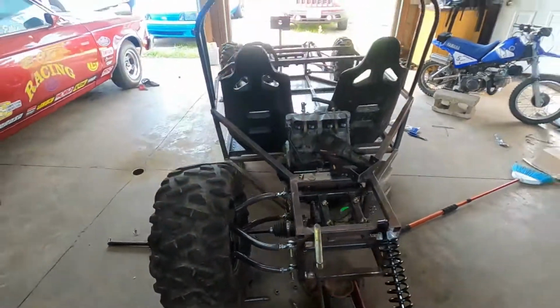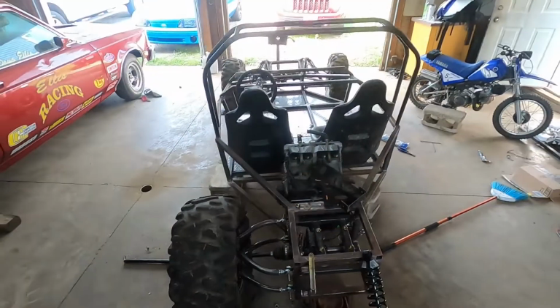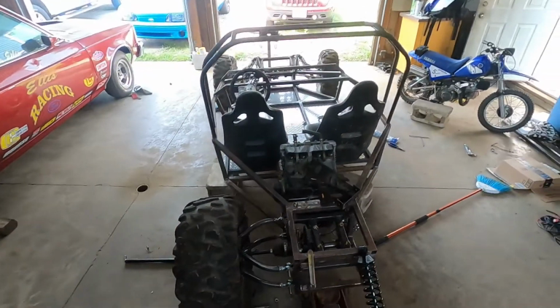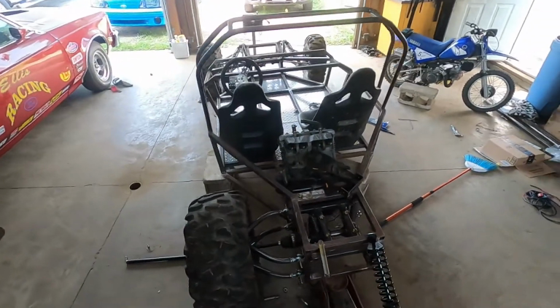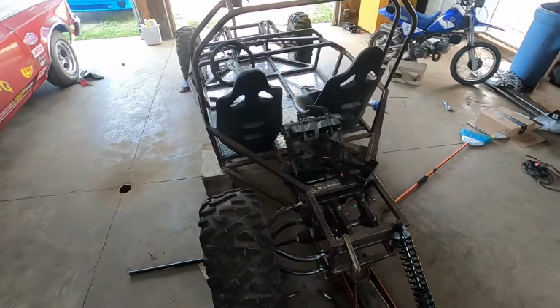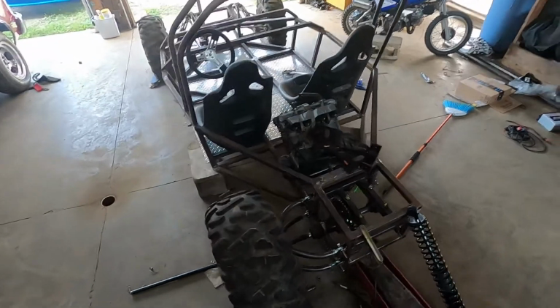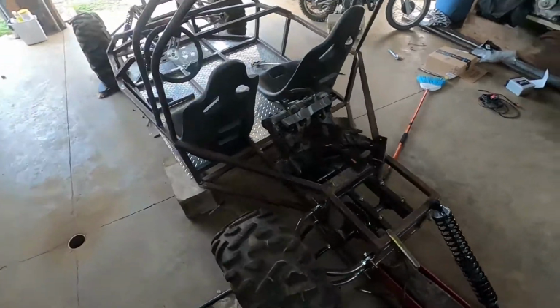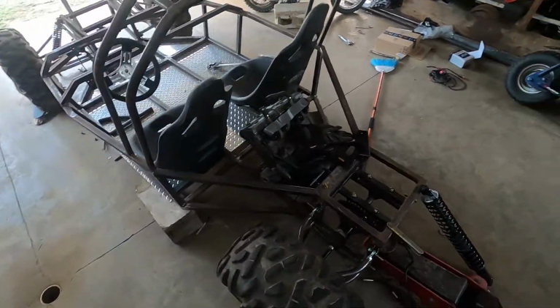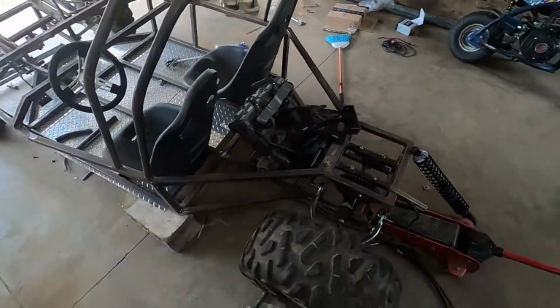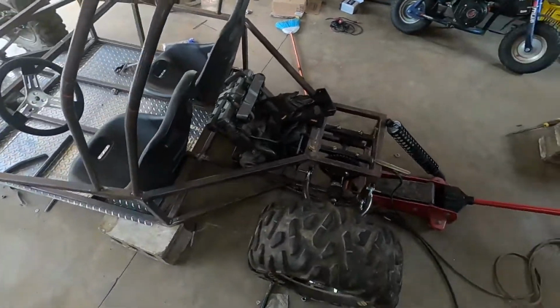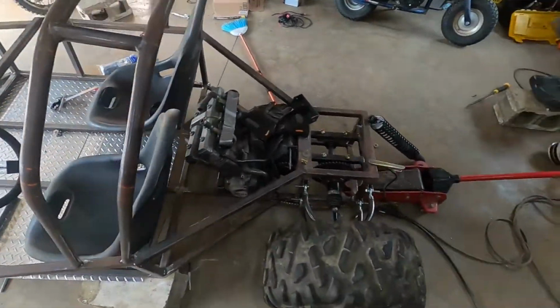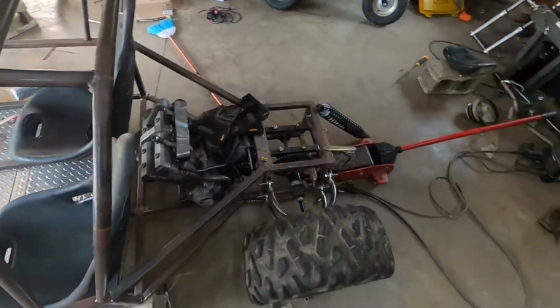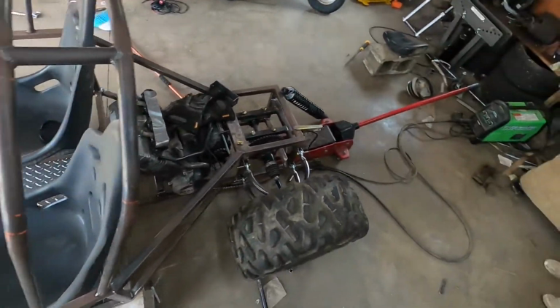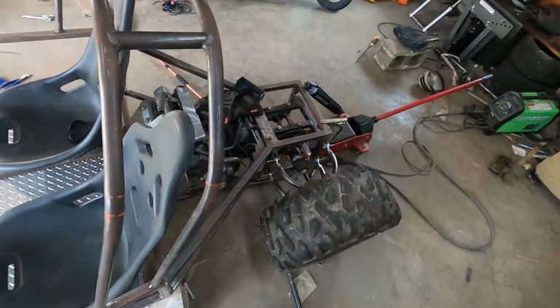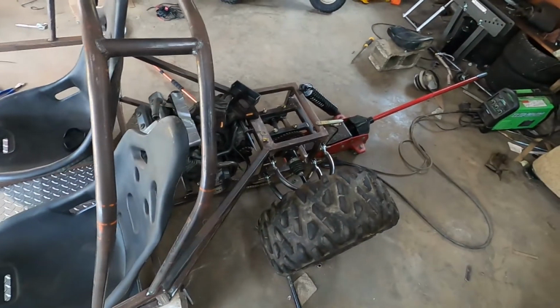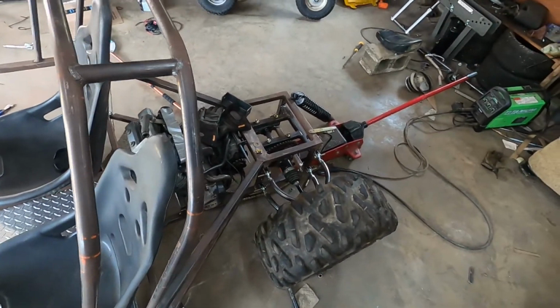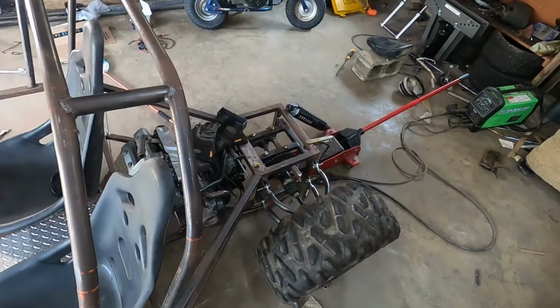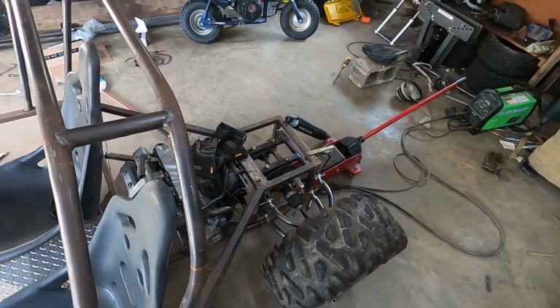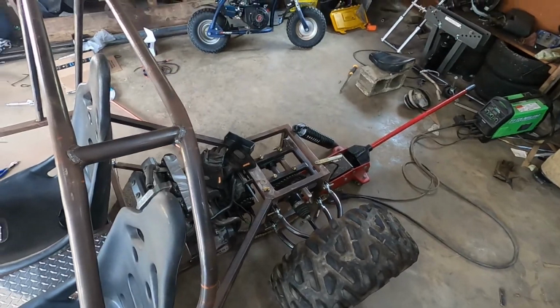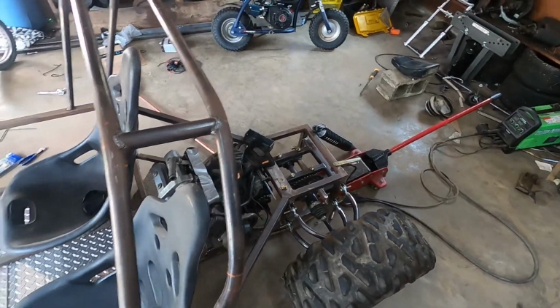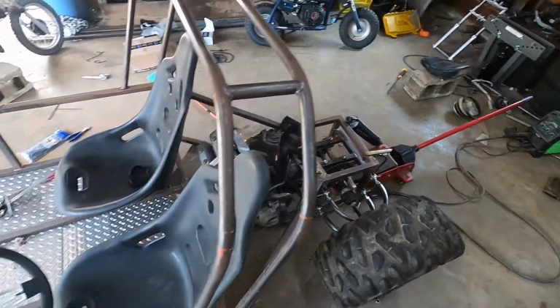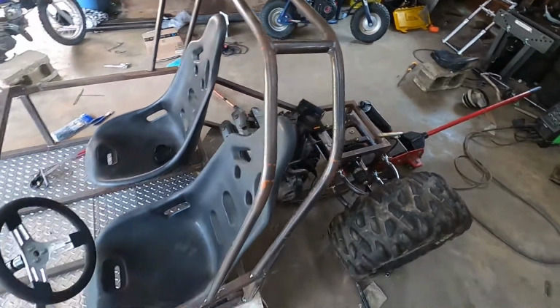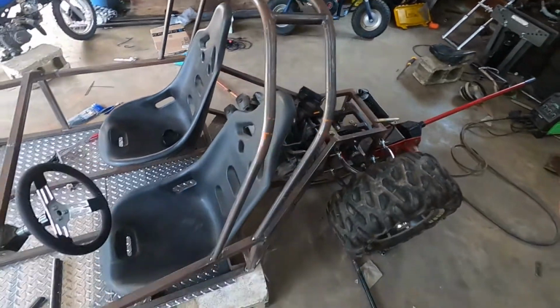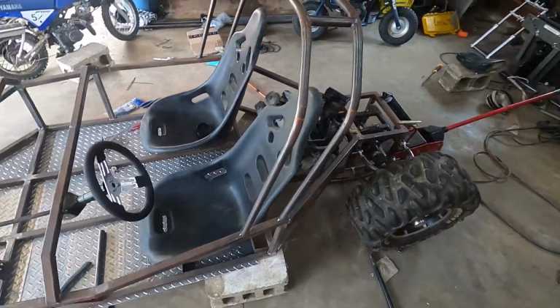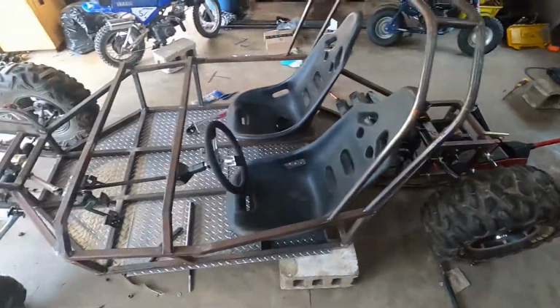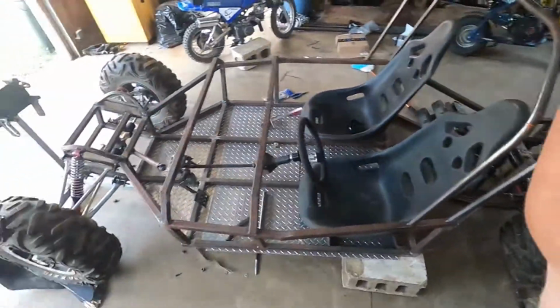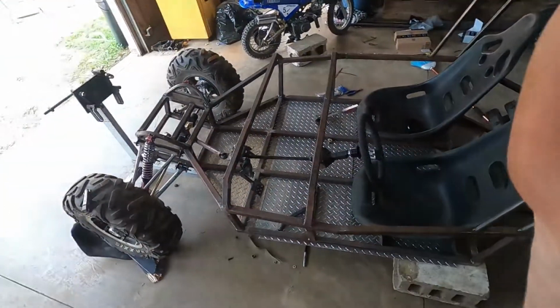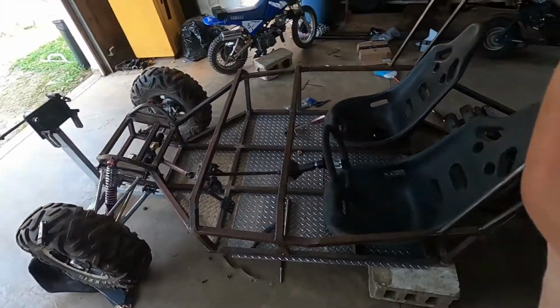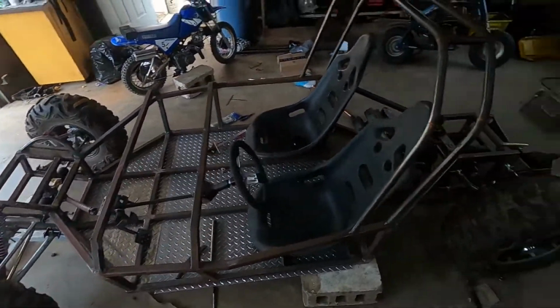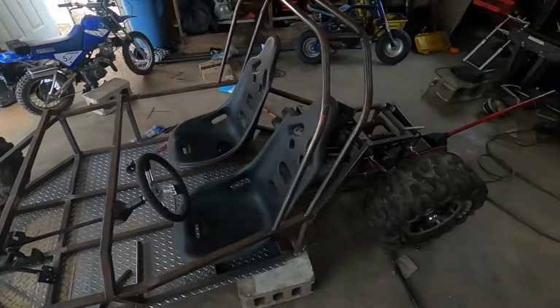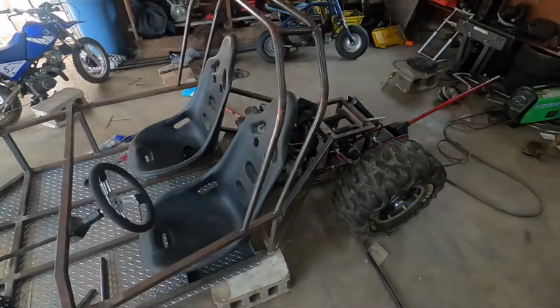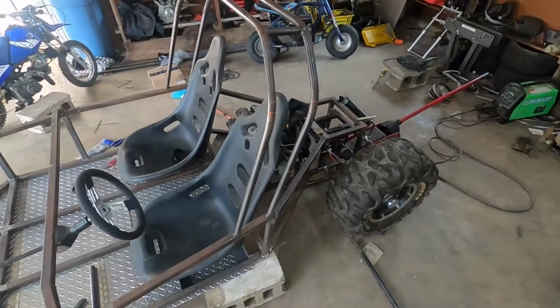I think that's about it. We'll probably be back either Thursday or Sunday this week and try to replicate it on the other side. She's getting real close to being a full roller. Hell yeah.